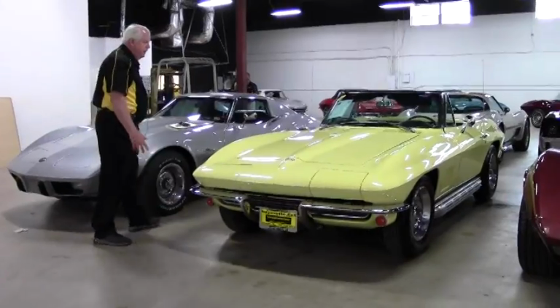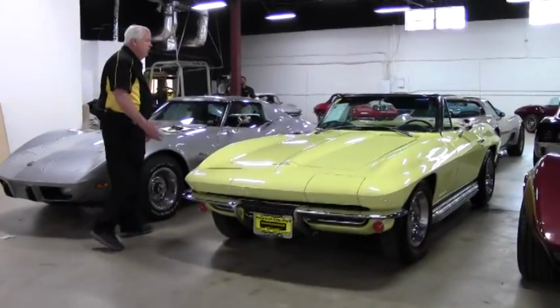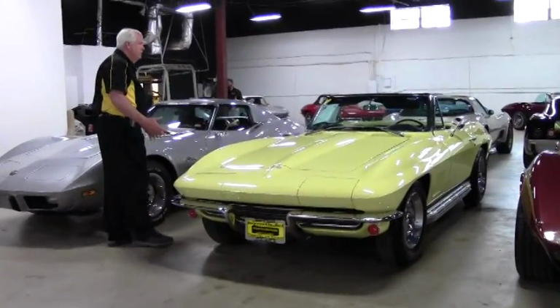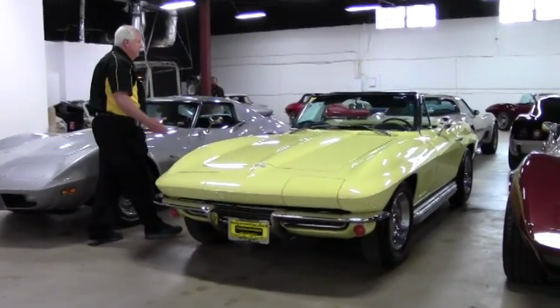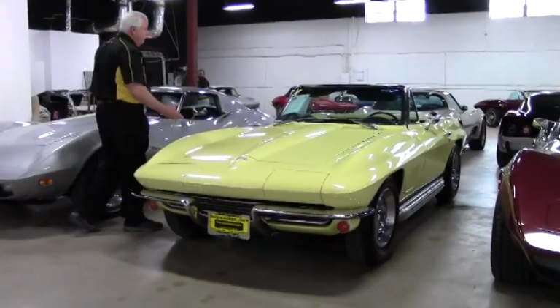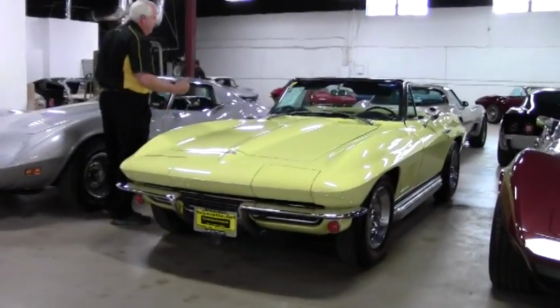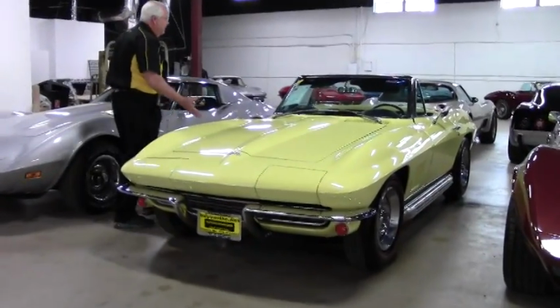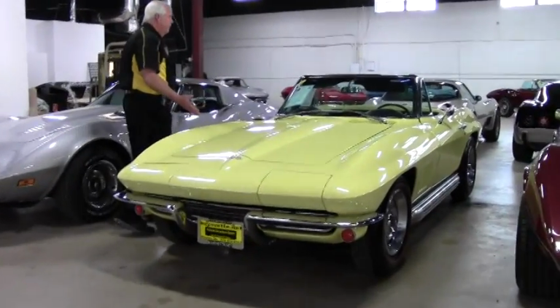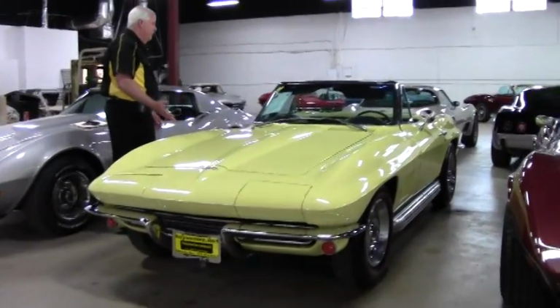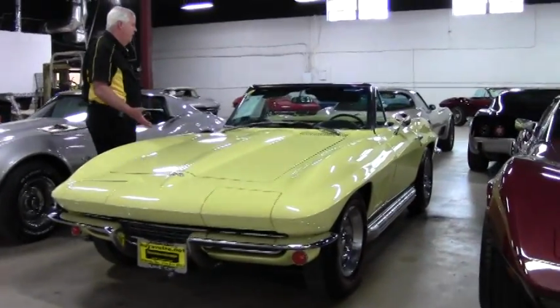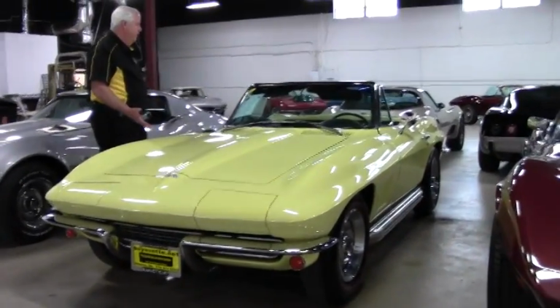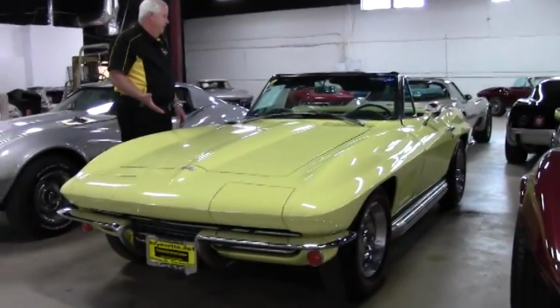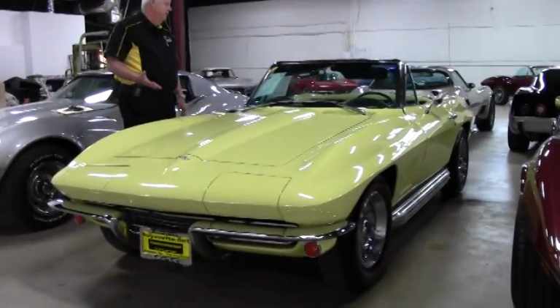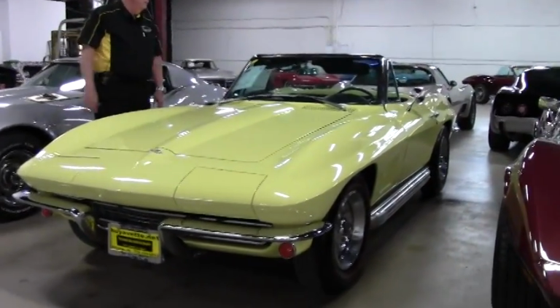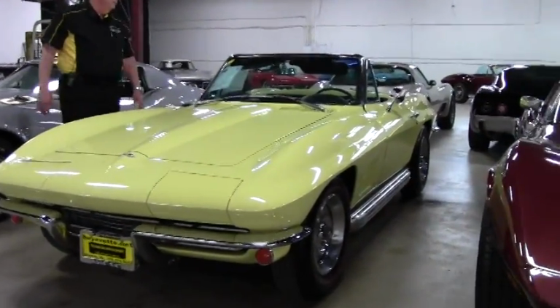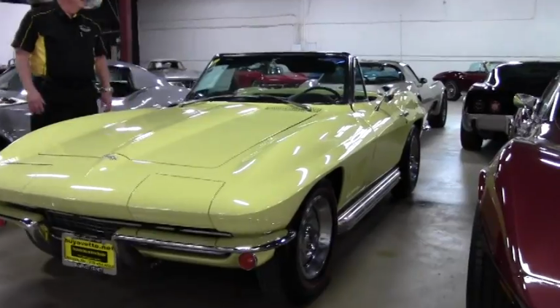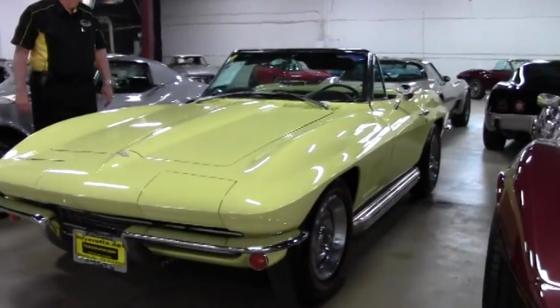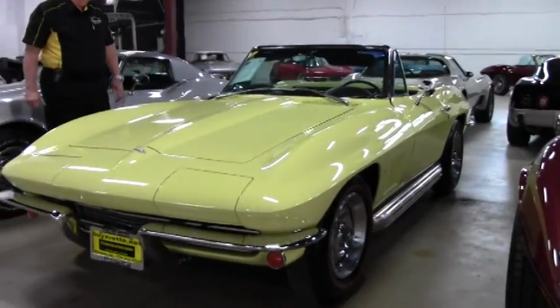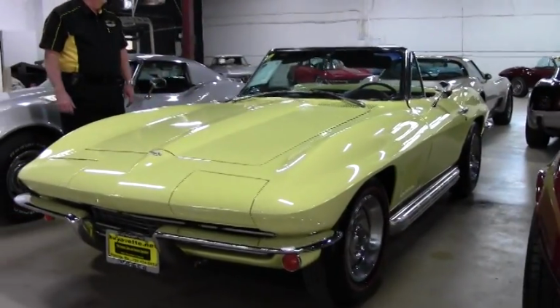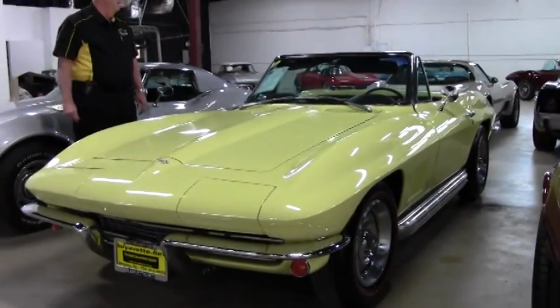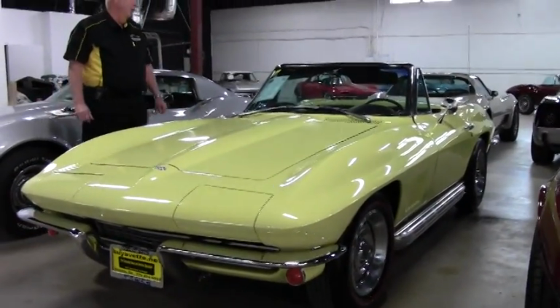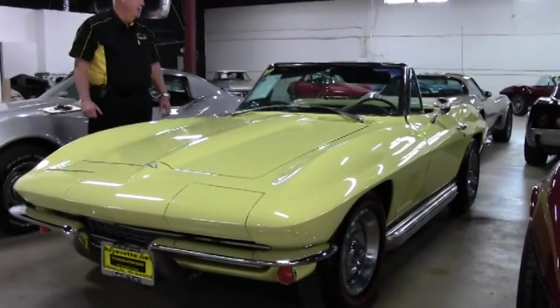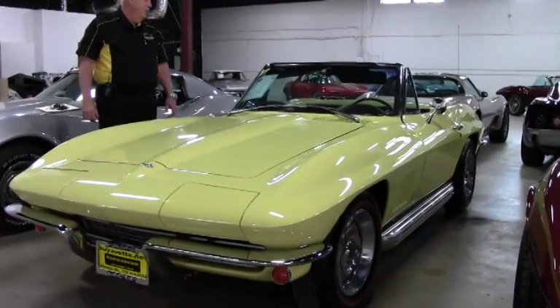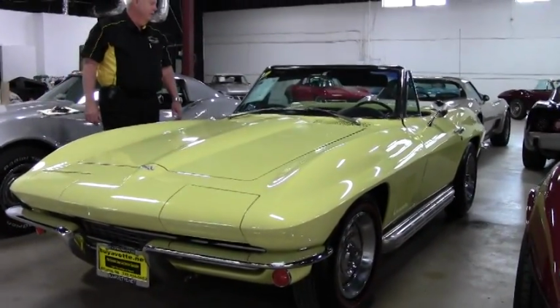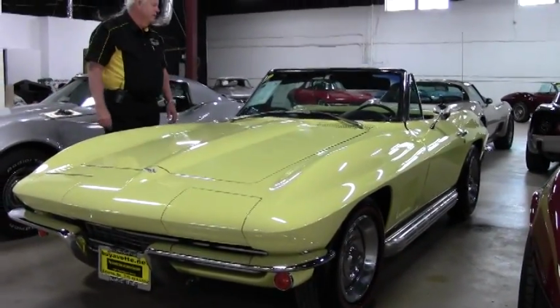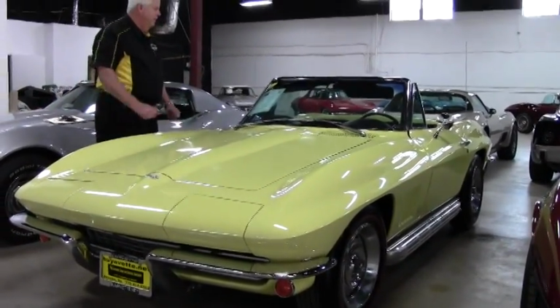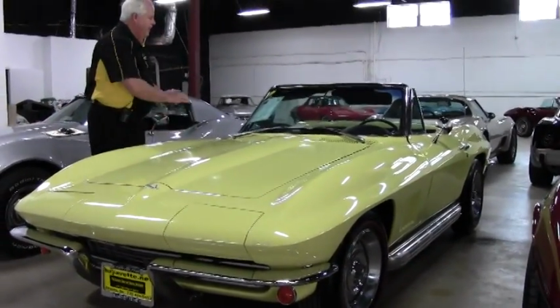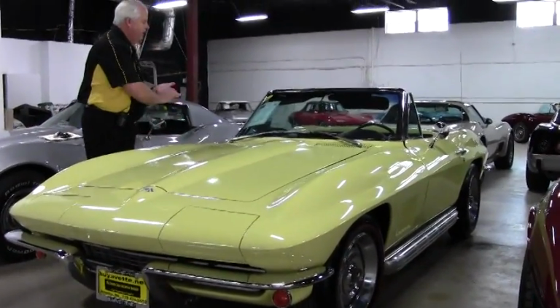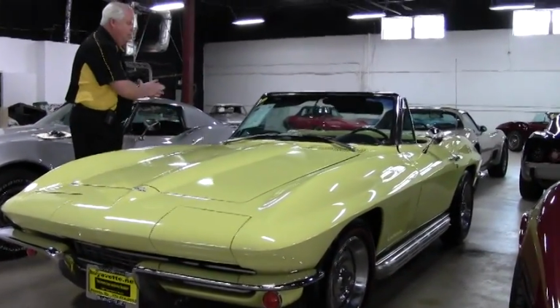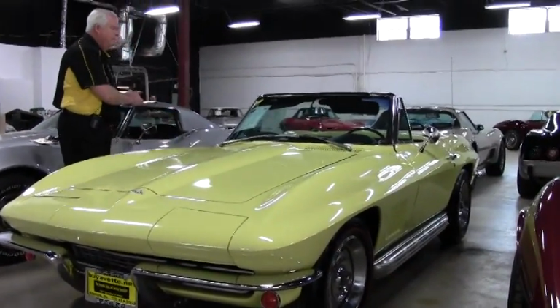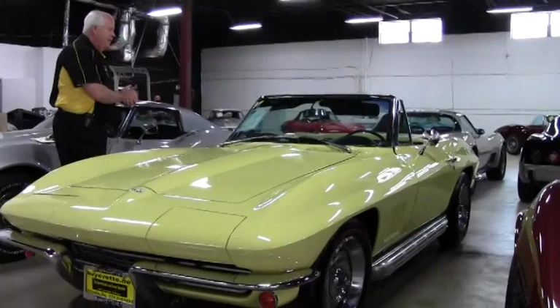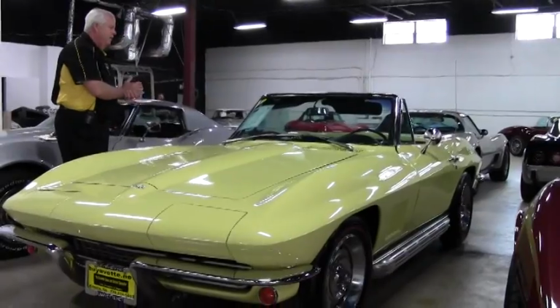Today I'm going to show you this wonderful car. This is a 1967 yellow Sunfire with black interior.